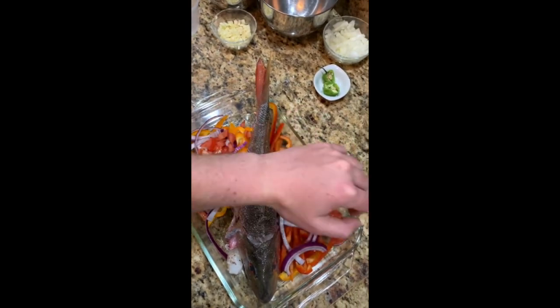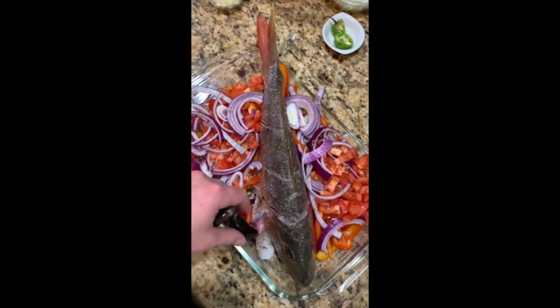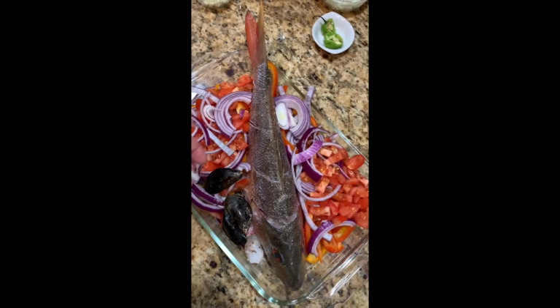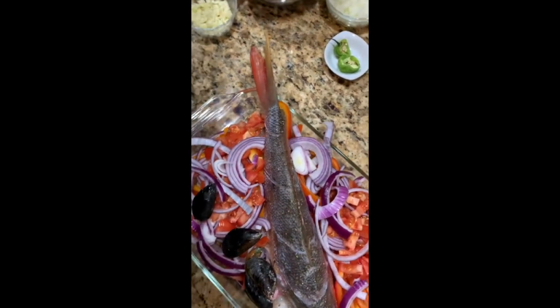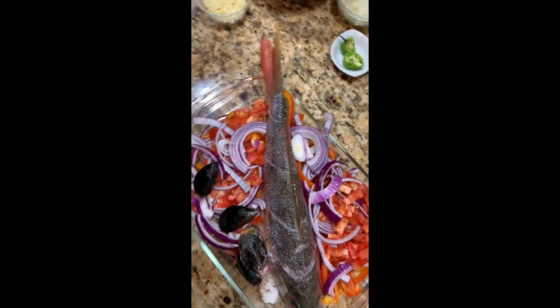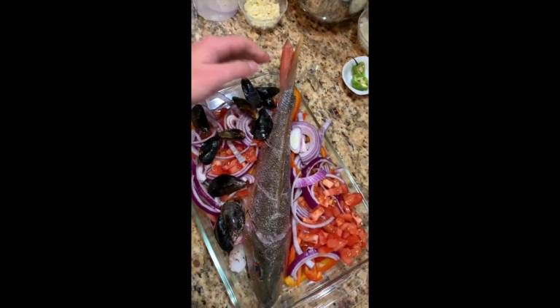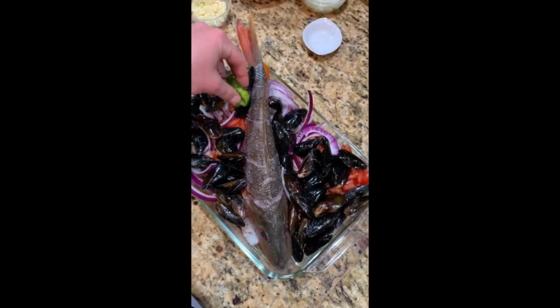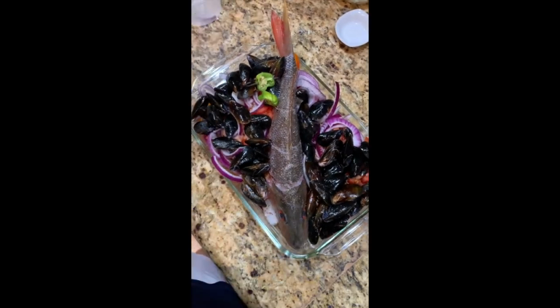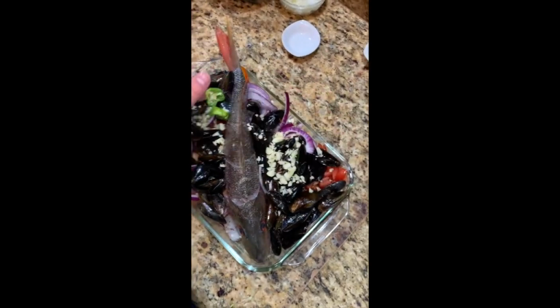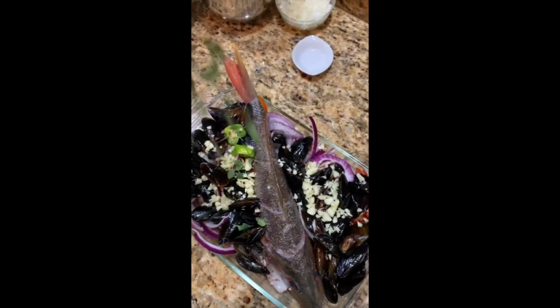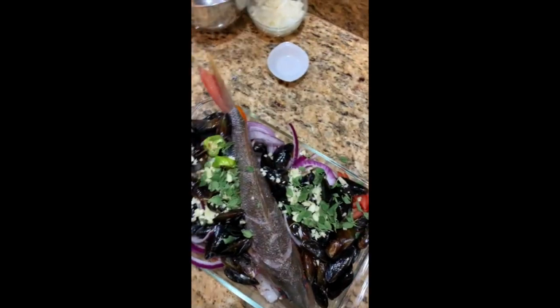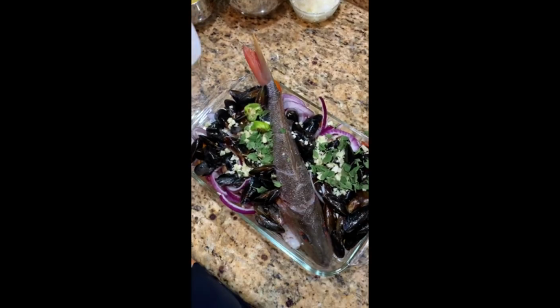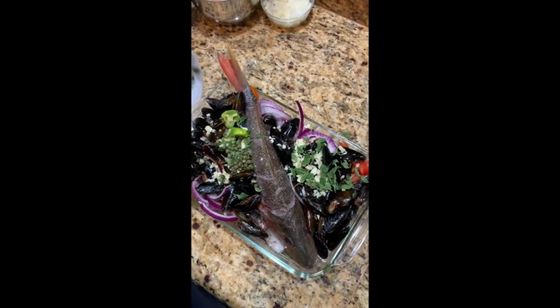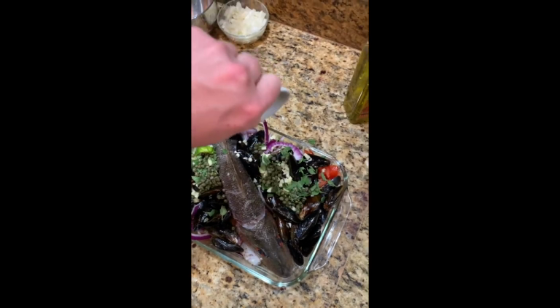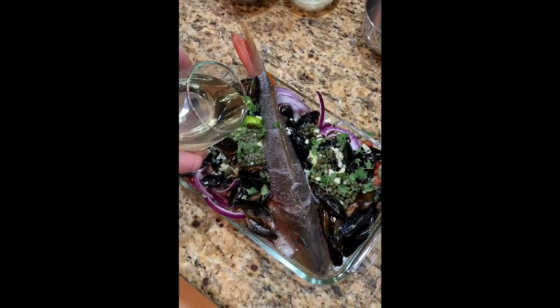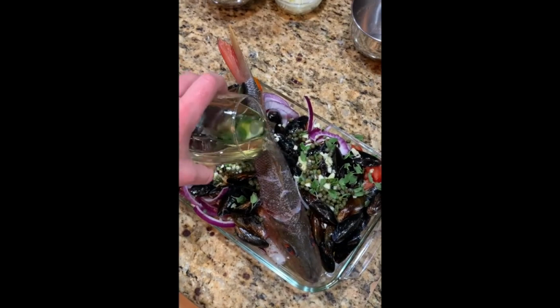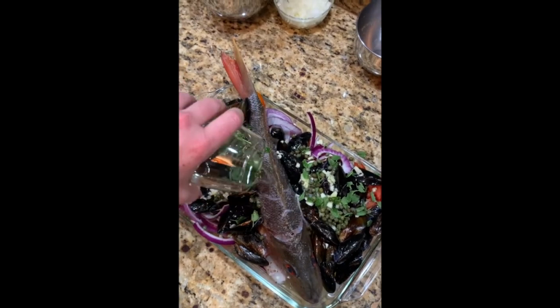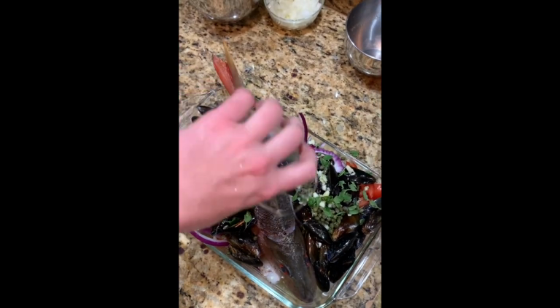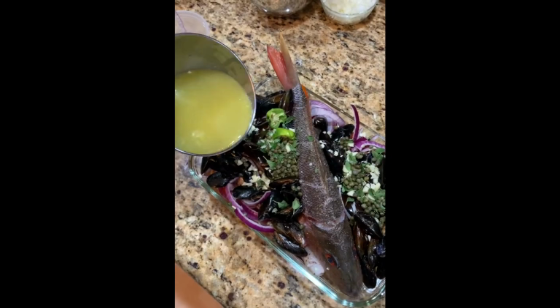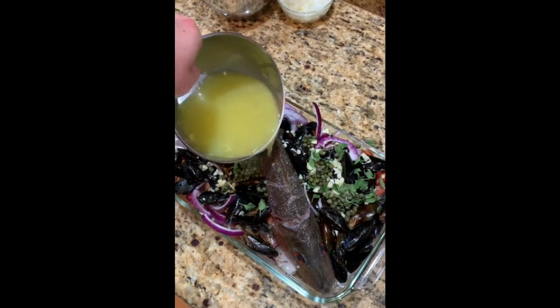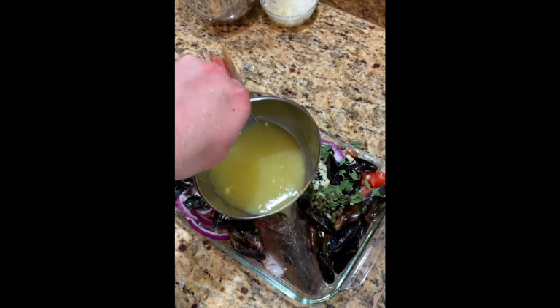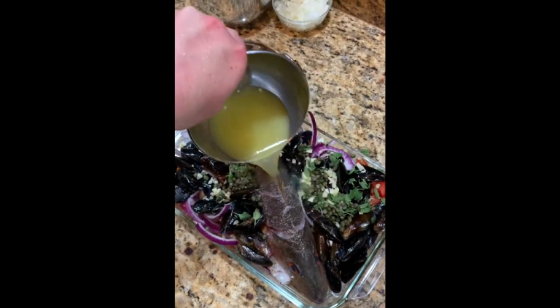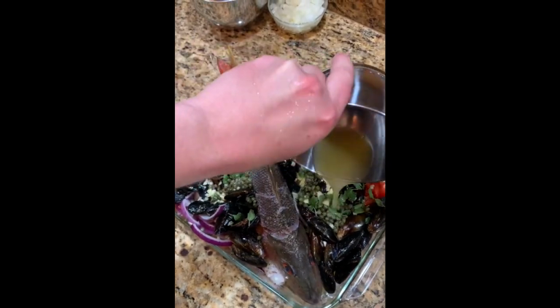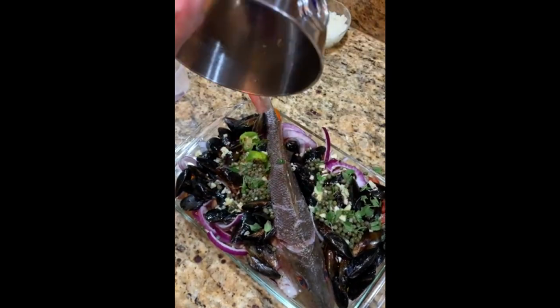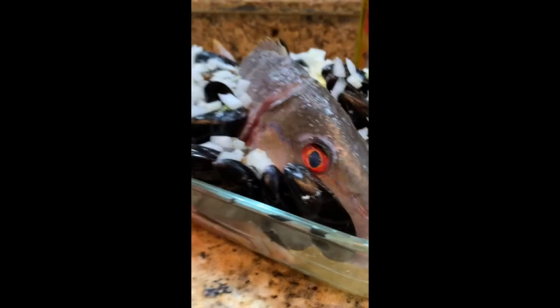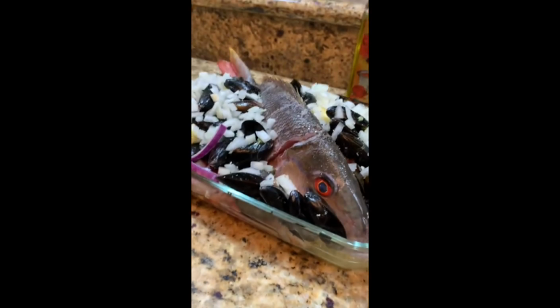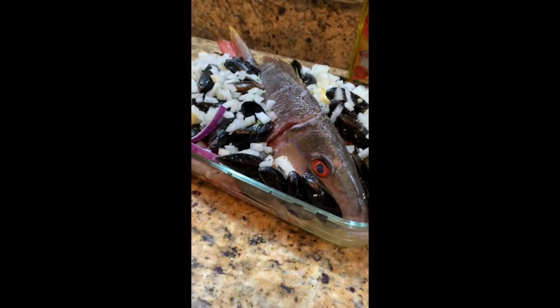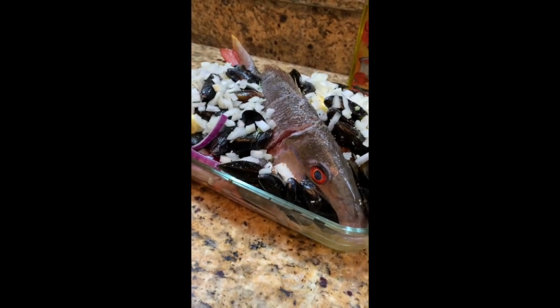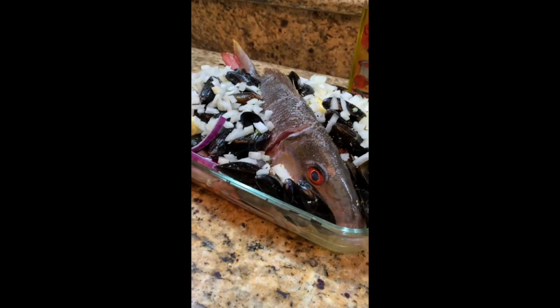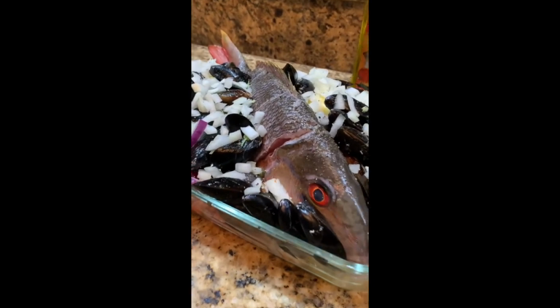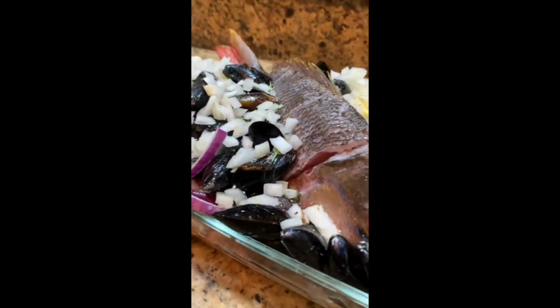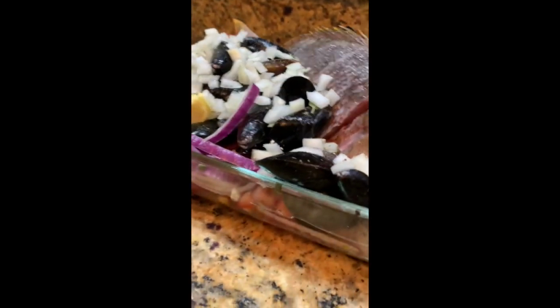Then the tomatoes and the mussels. Add the habanero, the garlic, the oregano, just some capers. Add the wine, add the citrus juice, then put on top the yellow onion and some butter.